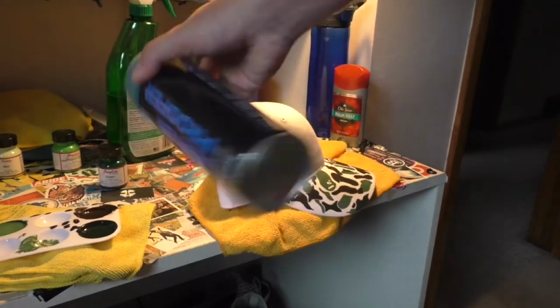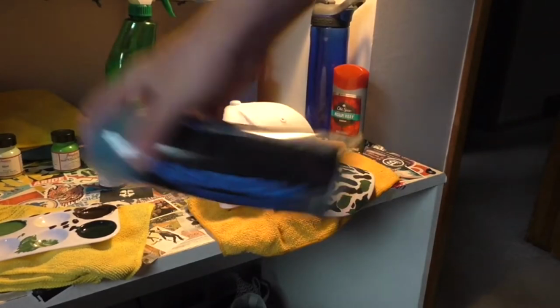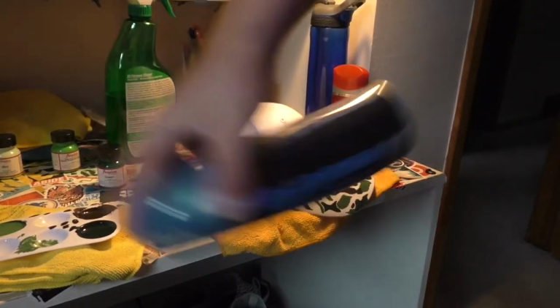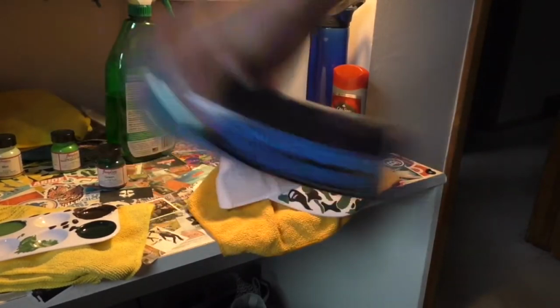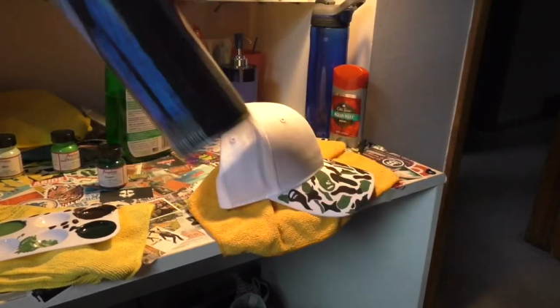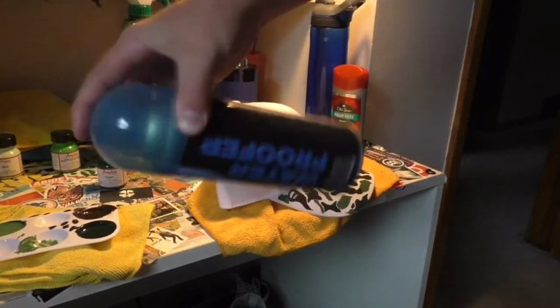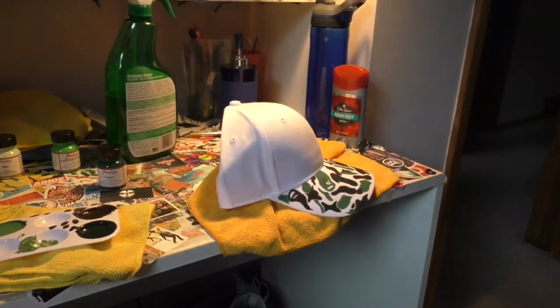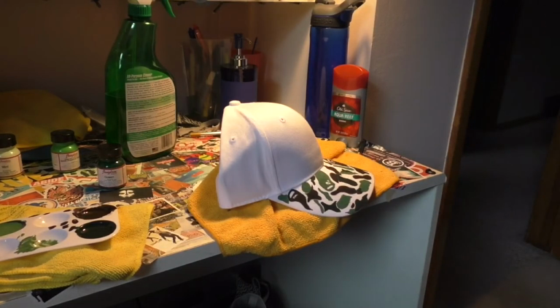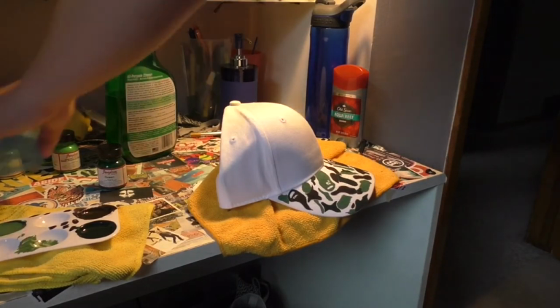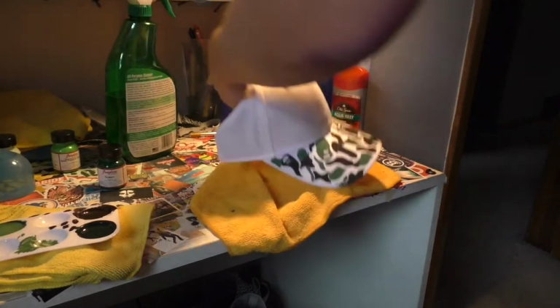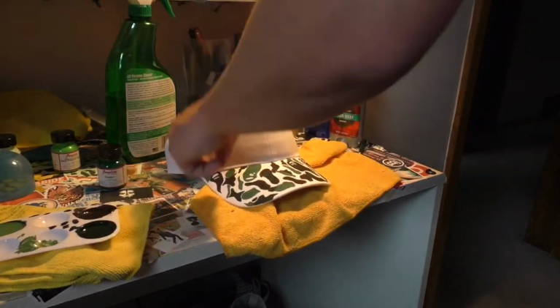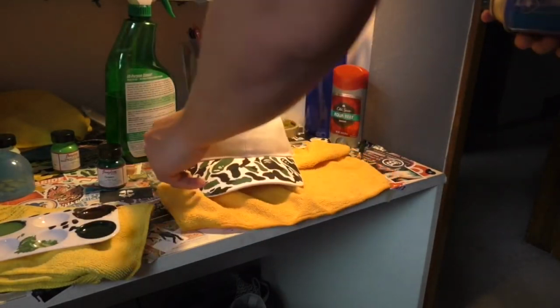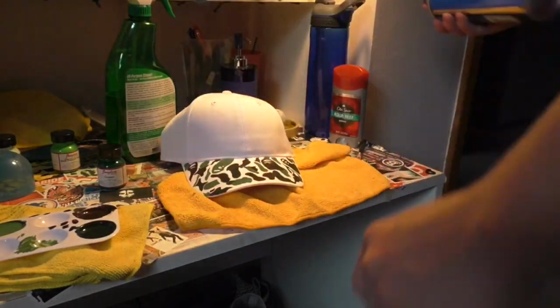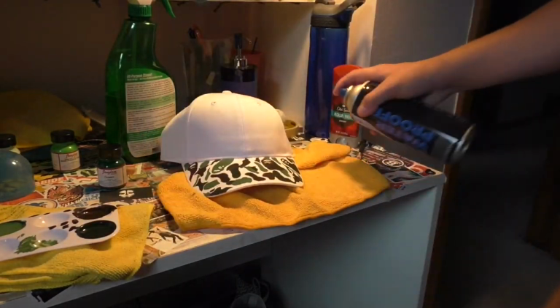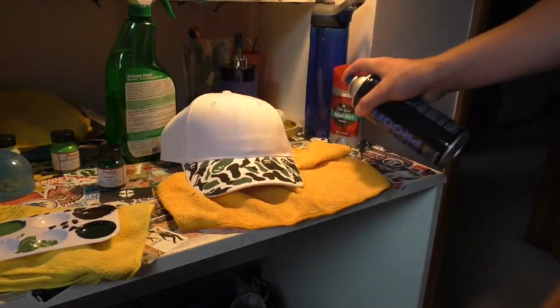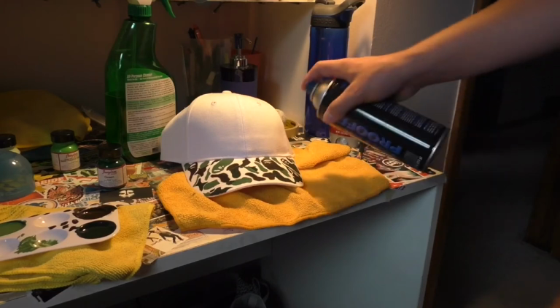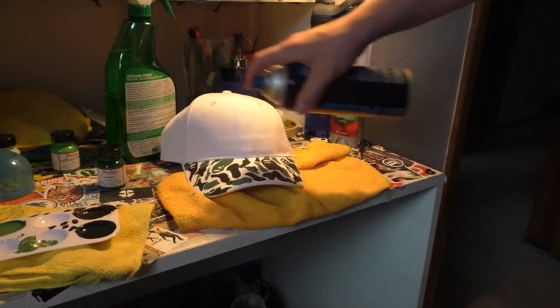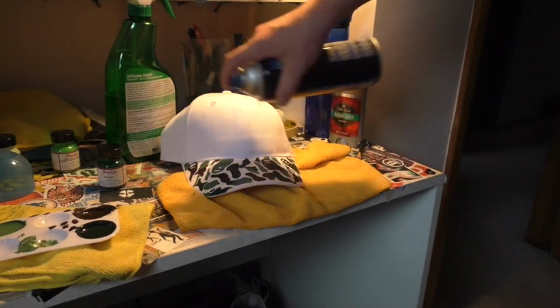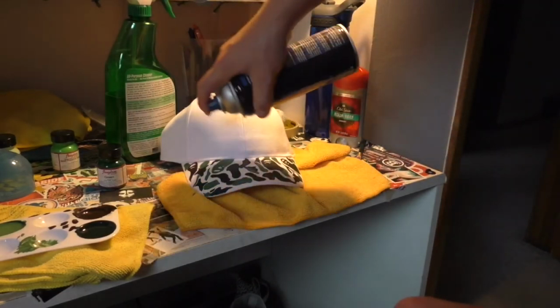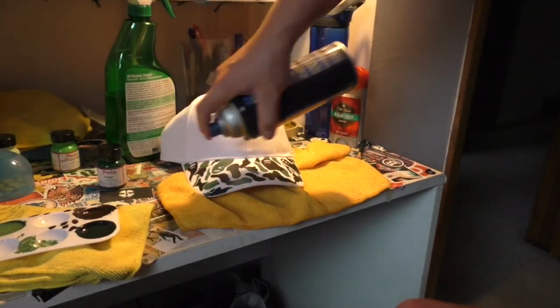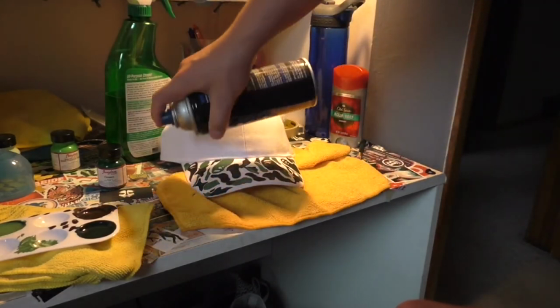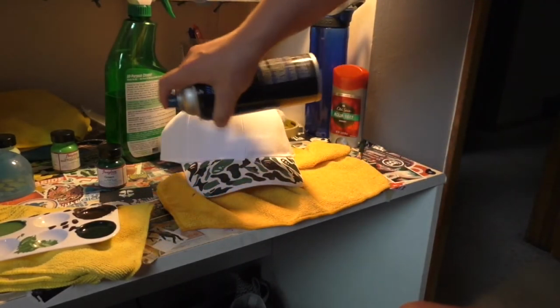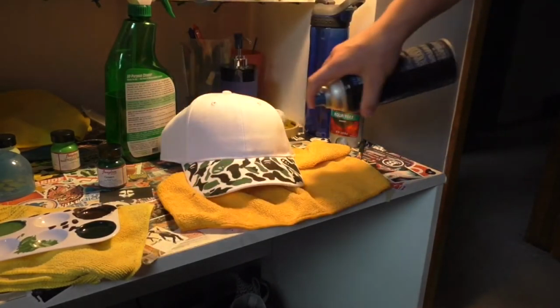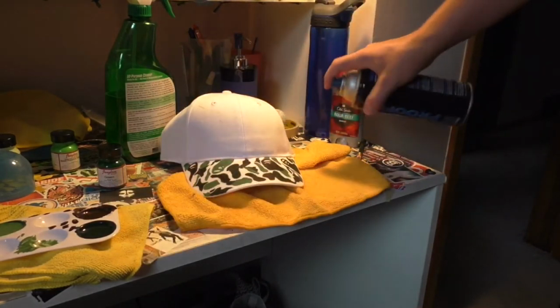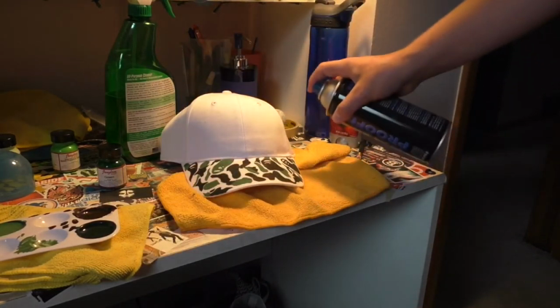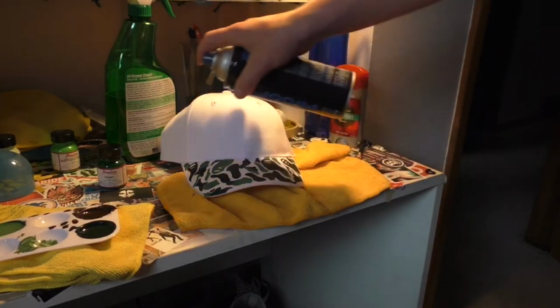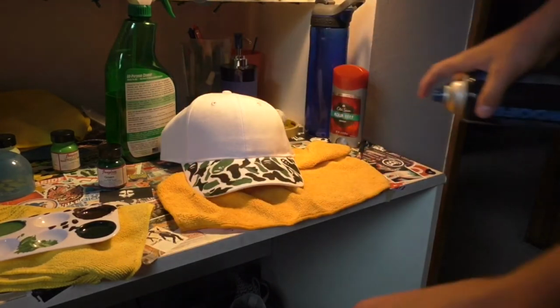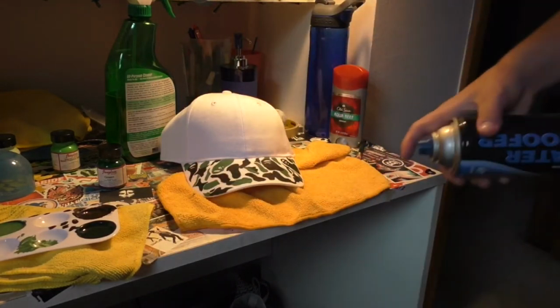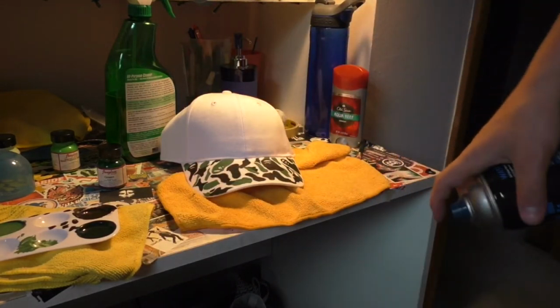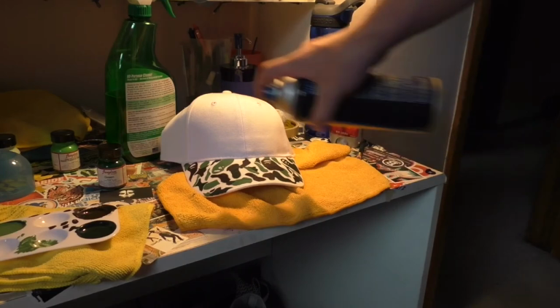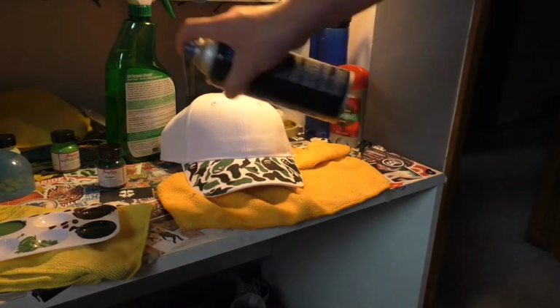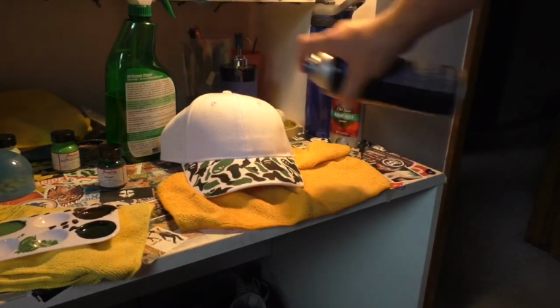After I was done with all the painting, I took some sneaker protector and sprayed two coats on, letting it dry in between each time, and sealed it right up.